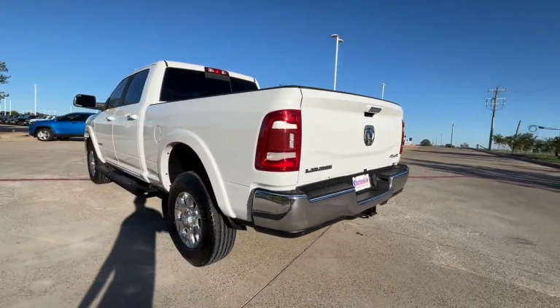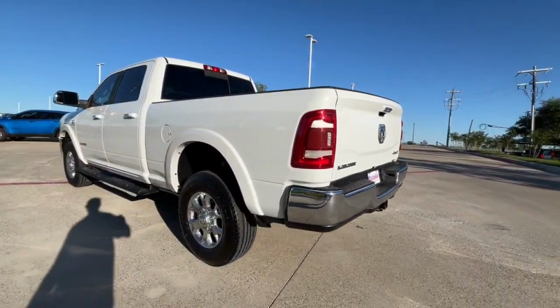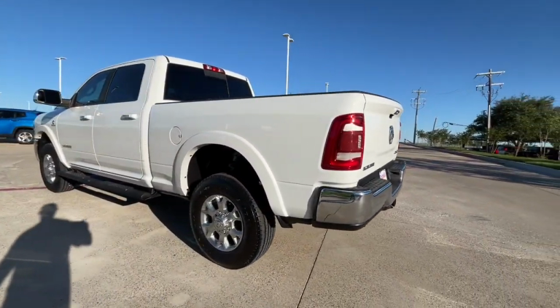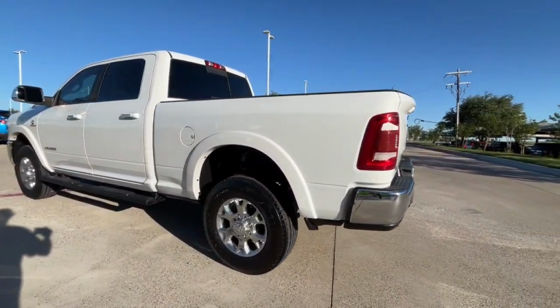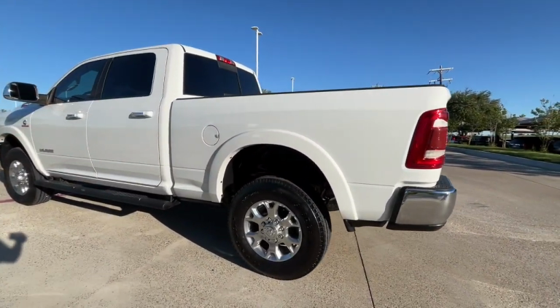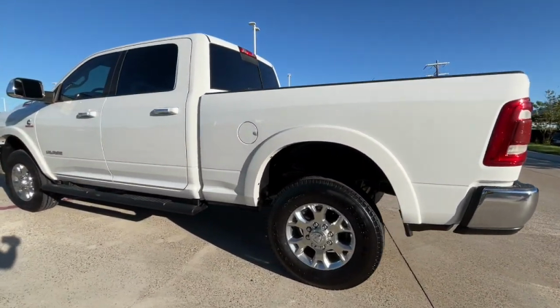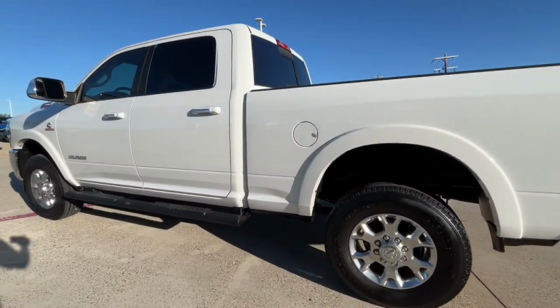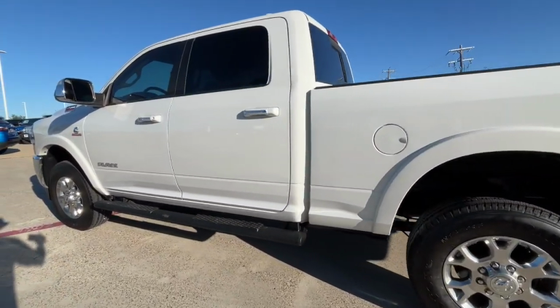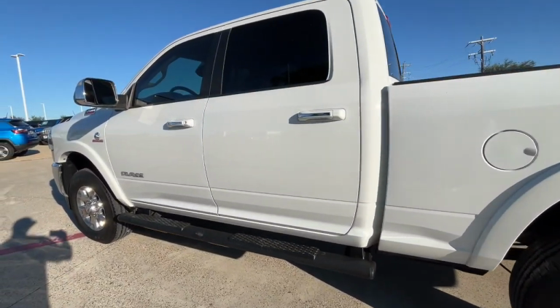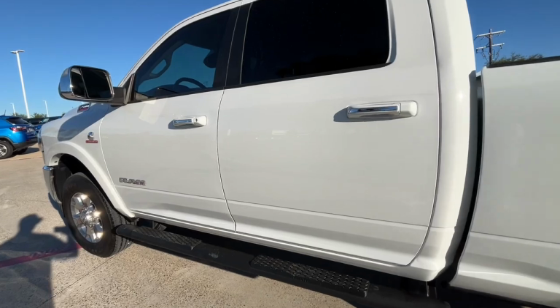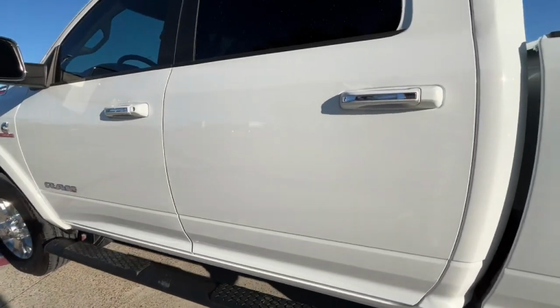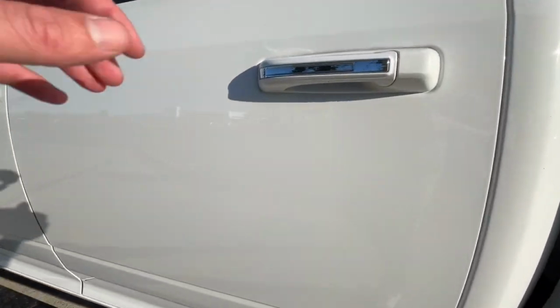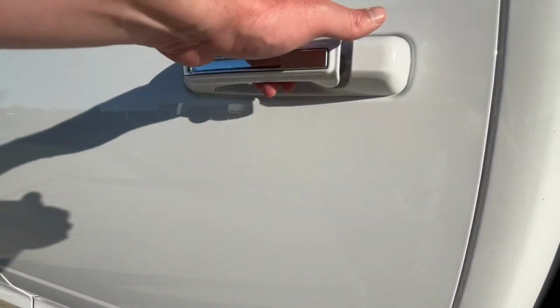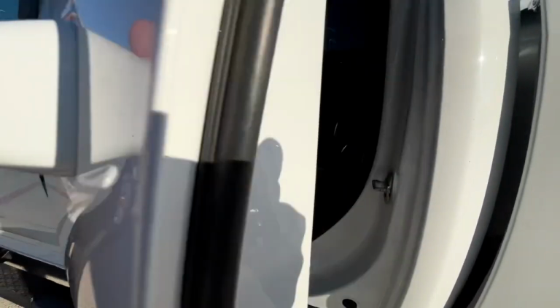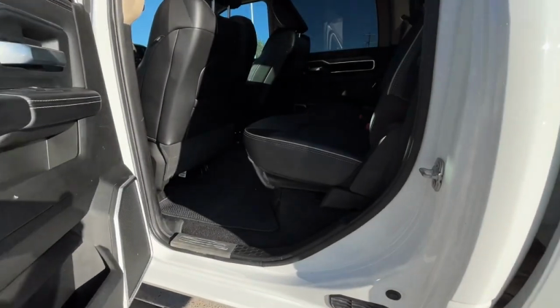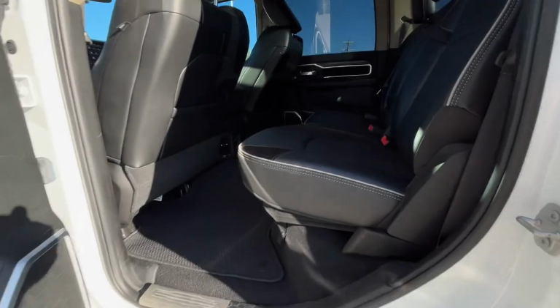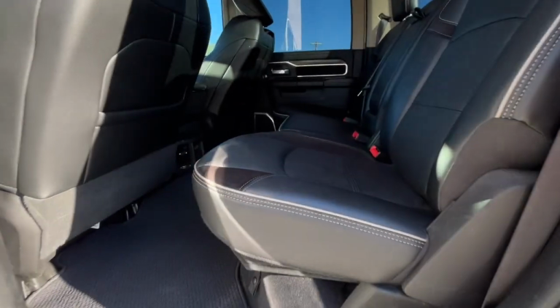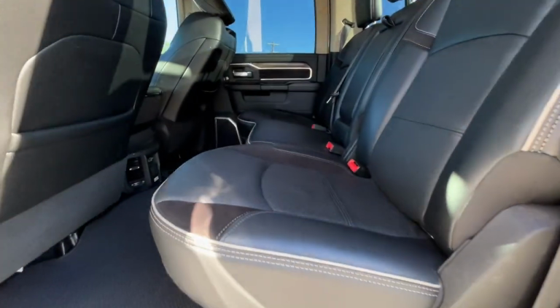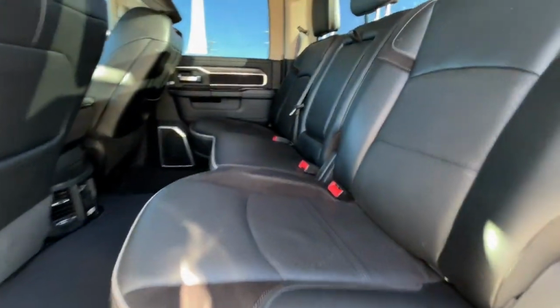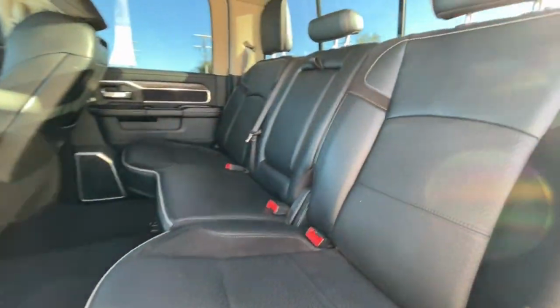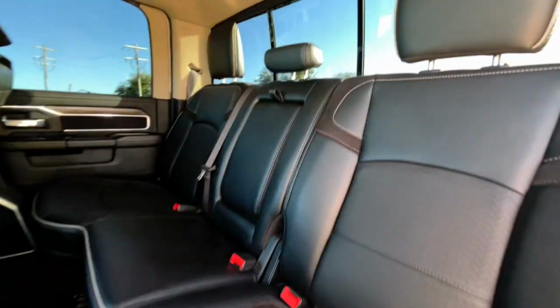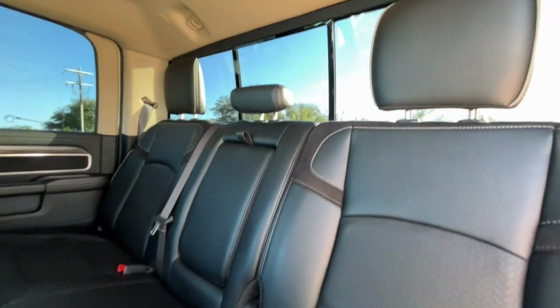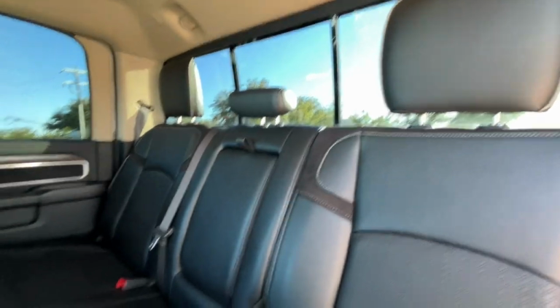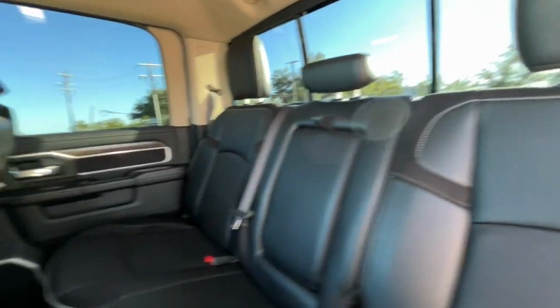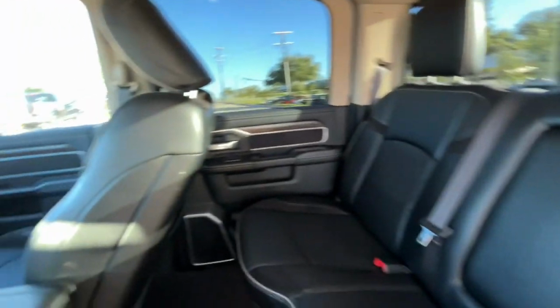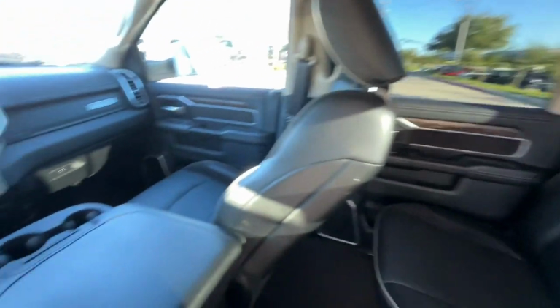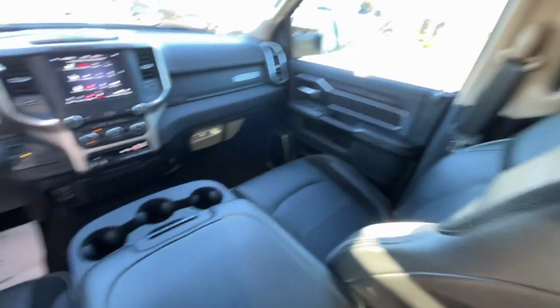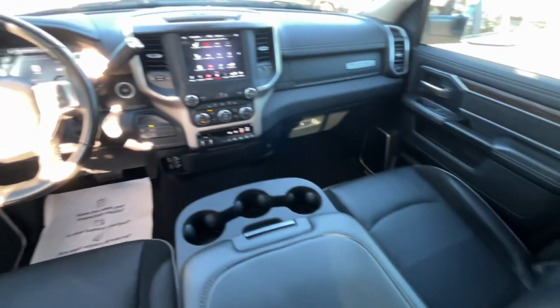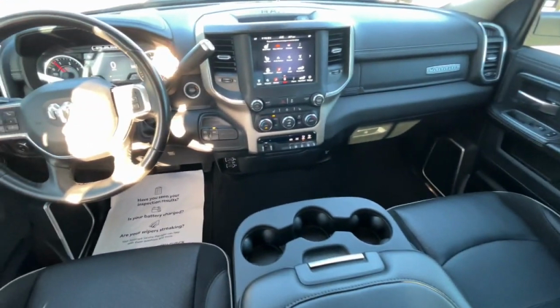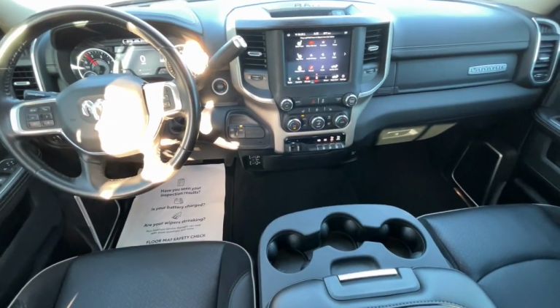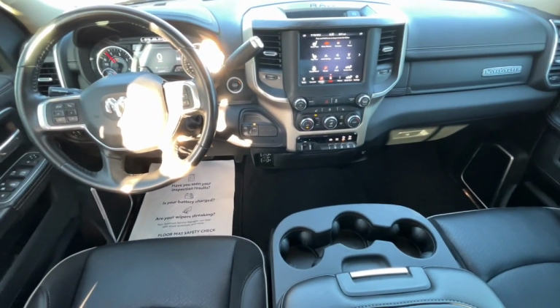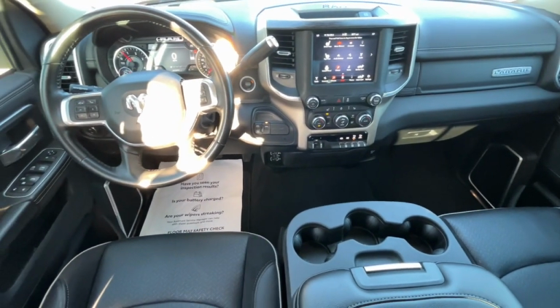Heated steering wheel, Apple CarPlay and/or Android Auto, touchscreen infotainment system, keyless entry, satellite radio, backup camera, power passenger seat, fog lamps, heated mirrors, and keyless start.